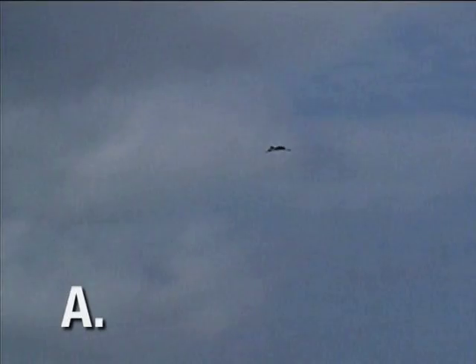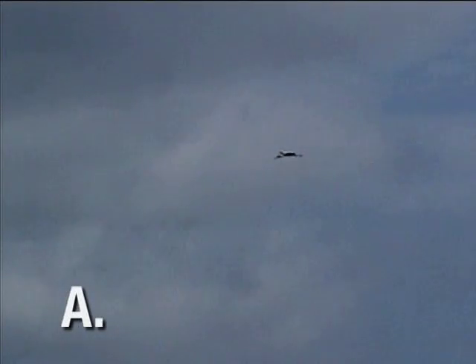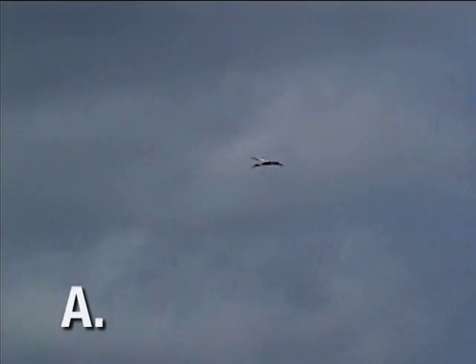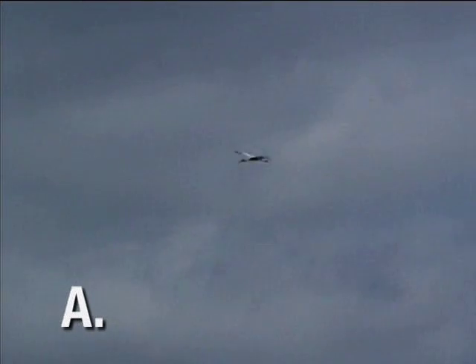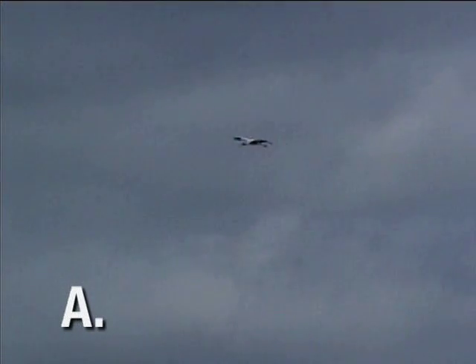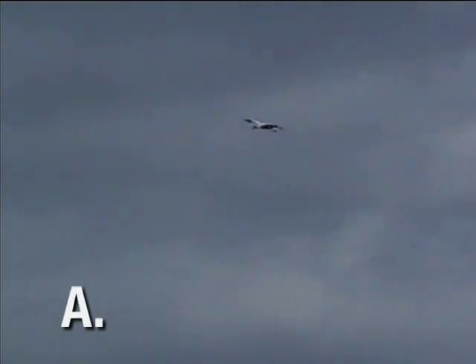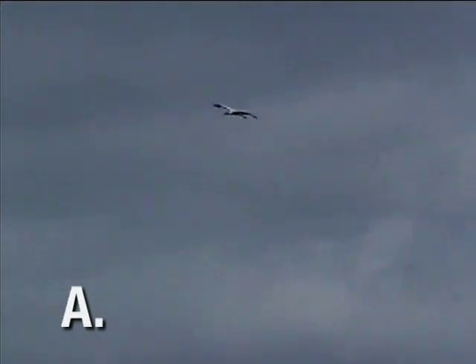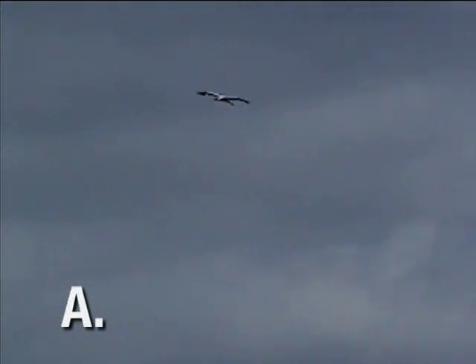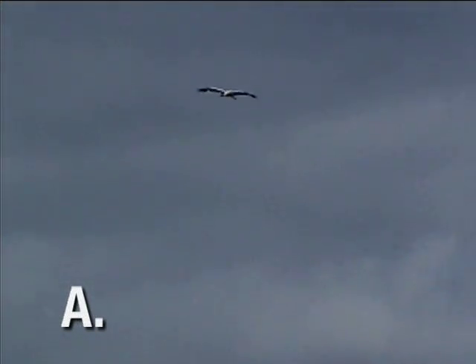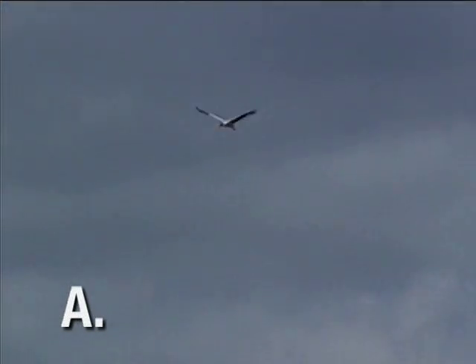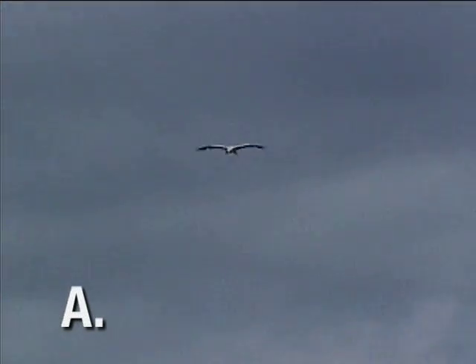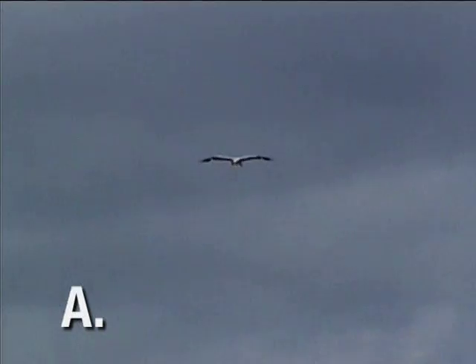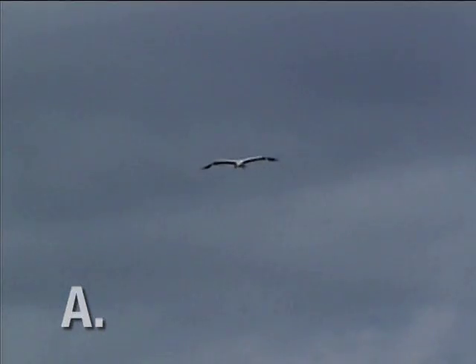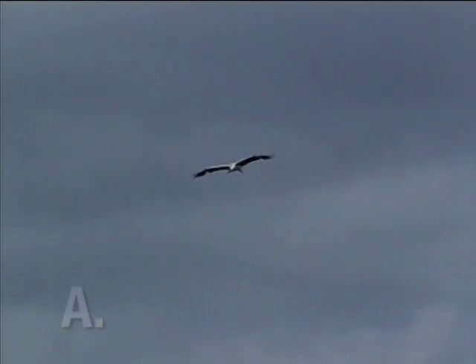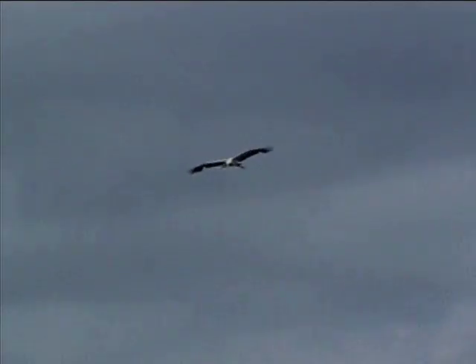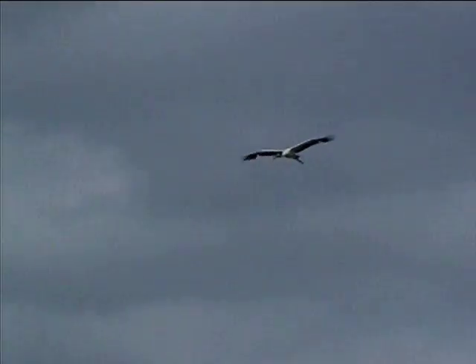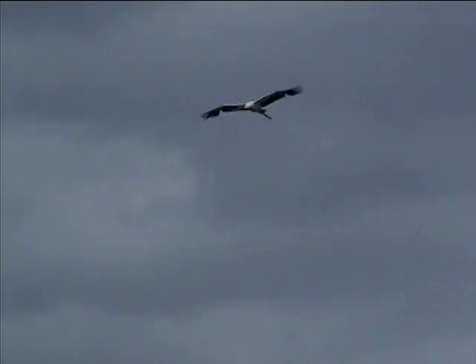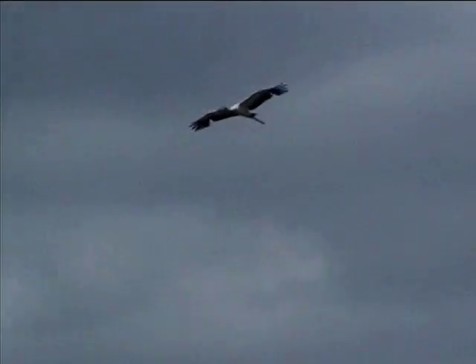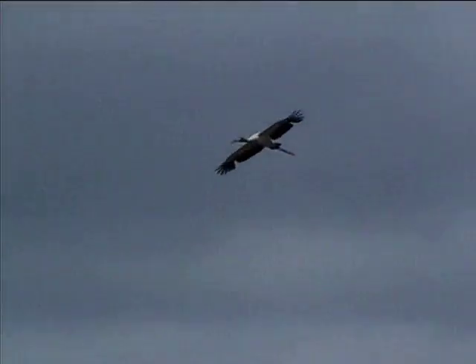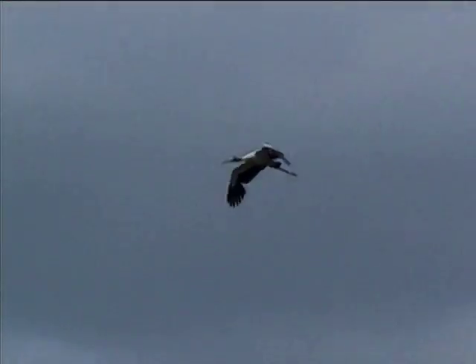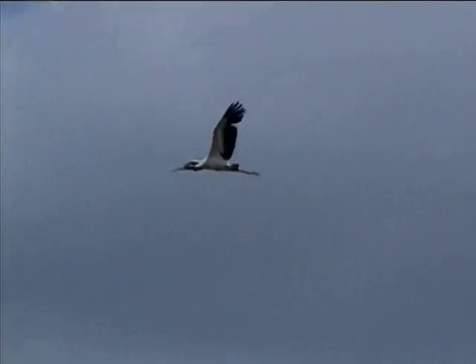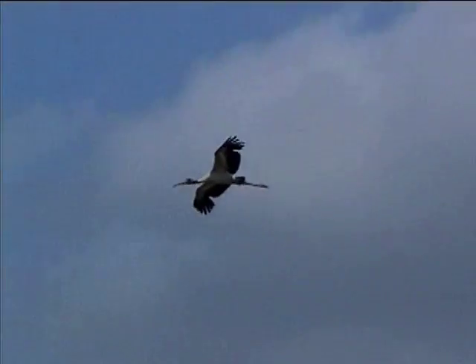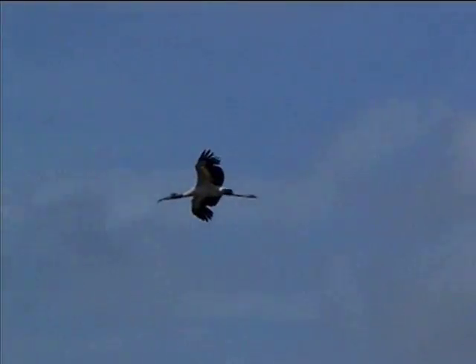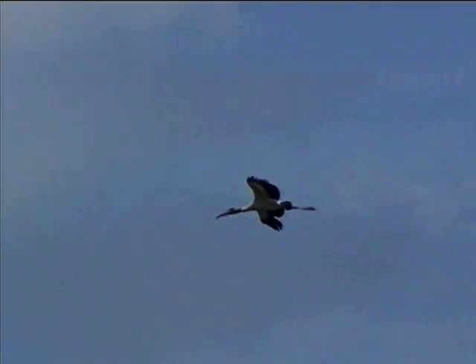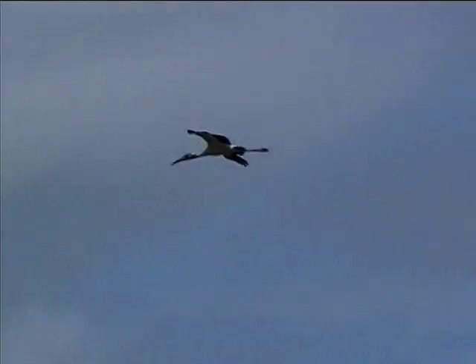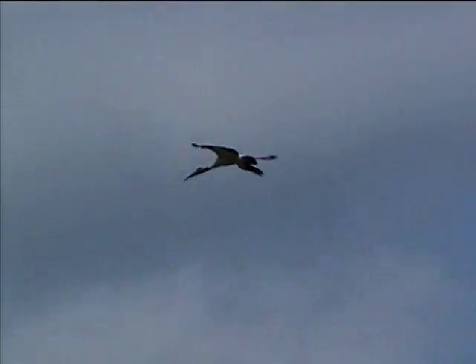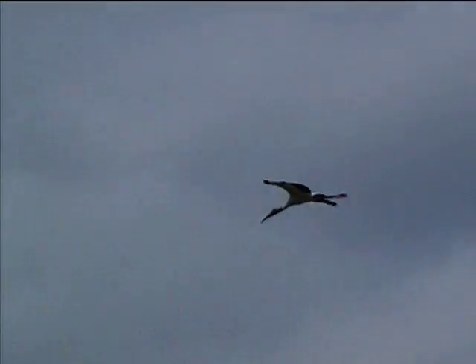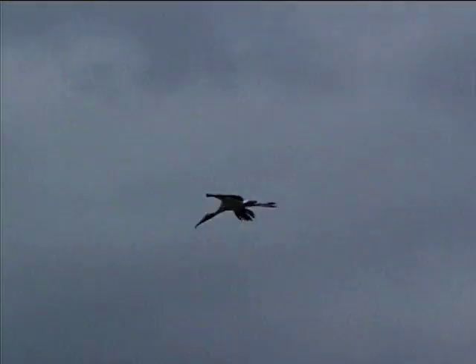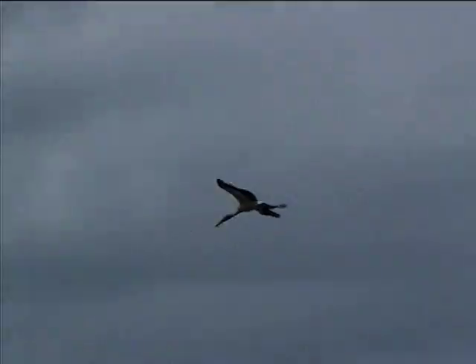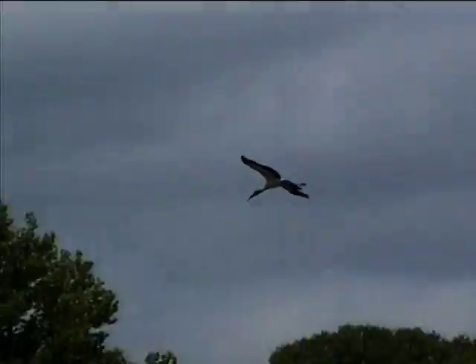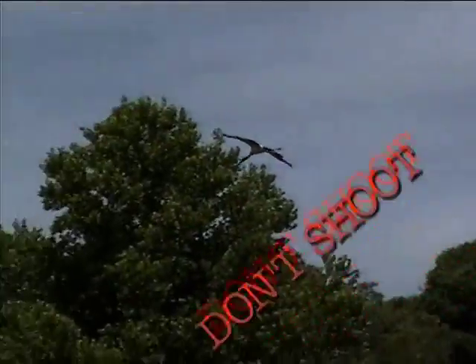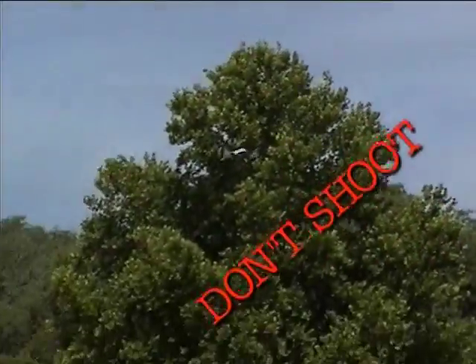Wood storks may be seen early in the hunting season. They are white with black wingtips, but they are much bigger than snow geese. They also have a heavy bill, extensive black on the head and wings, and trailing legs. They look nose-heavy in profile.